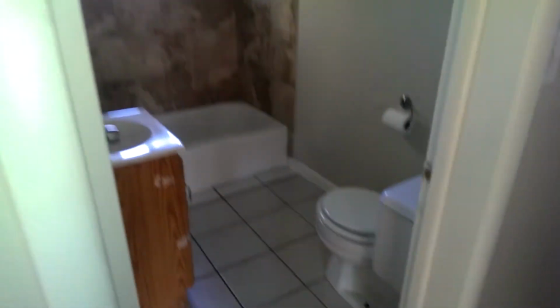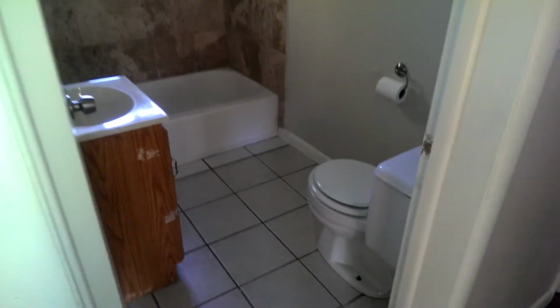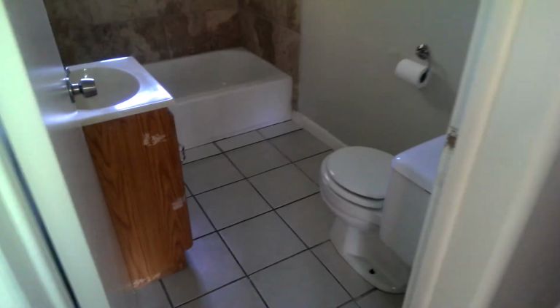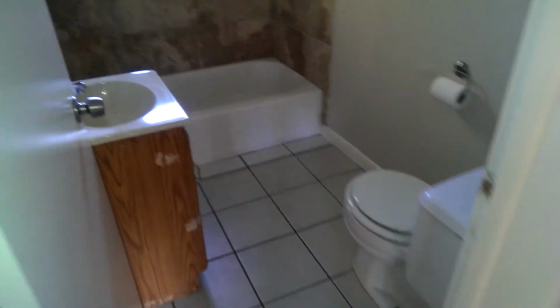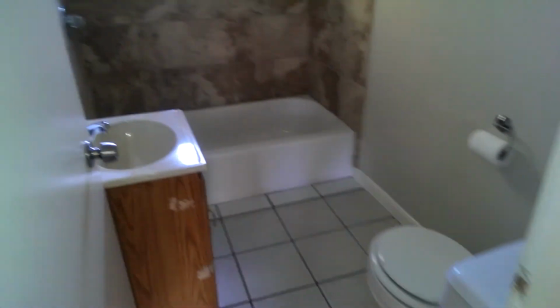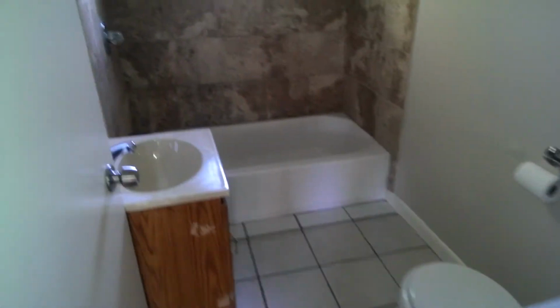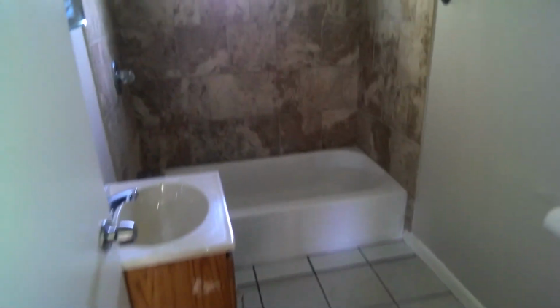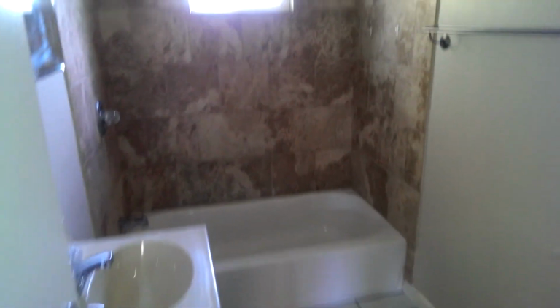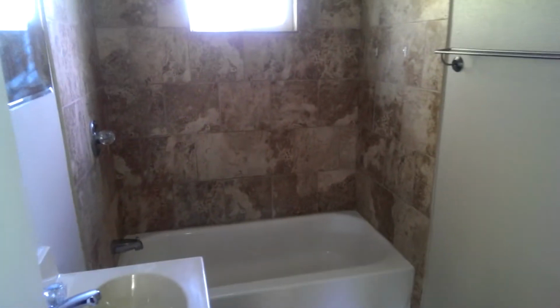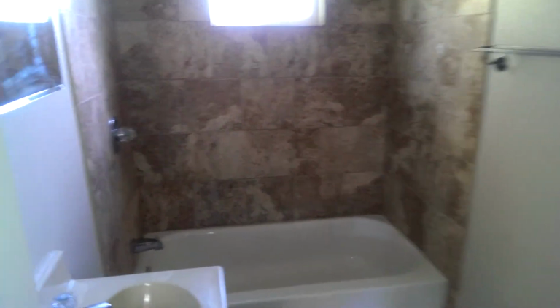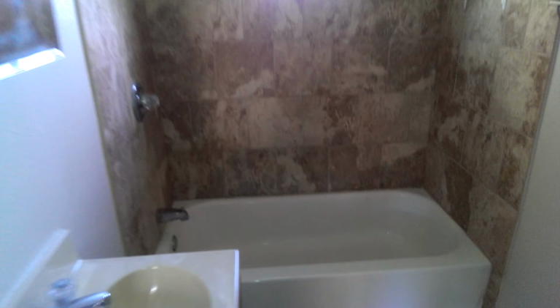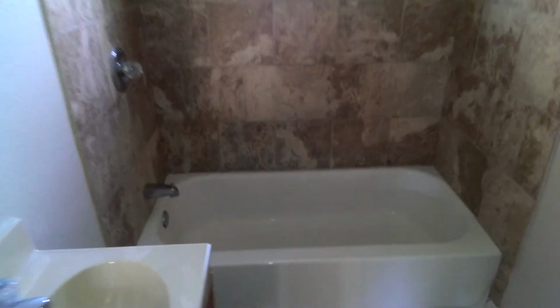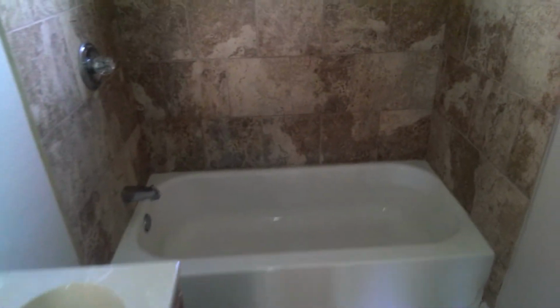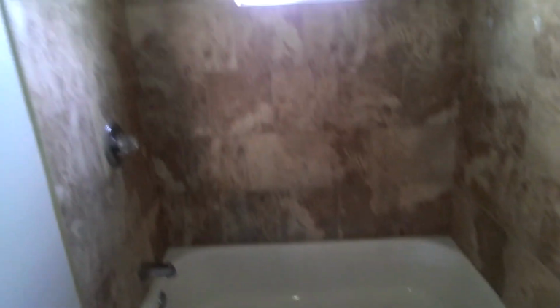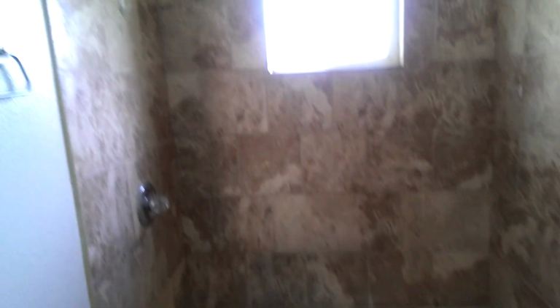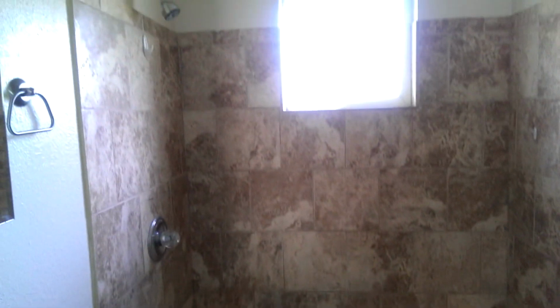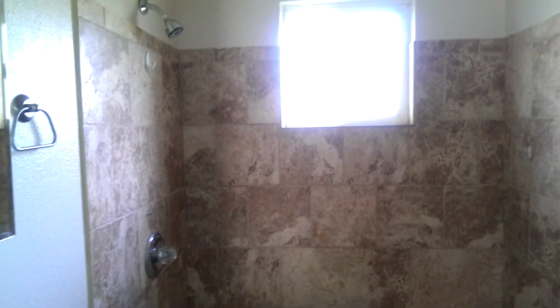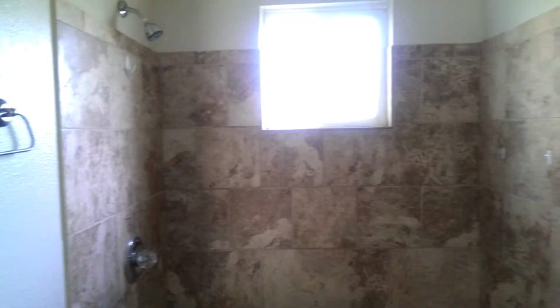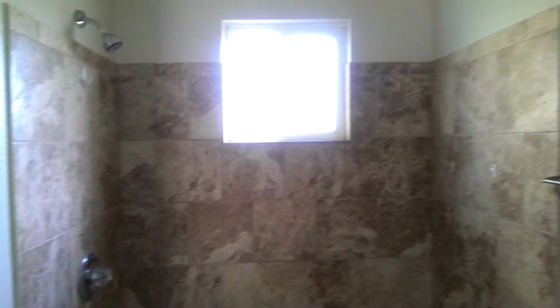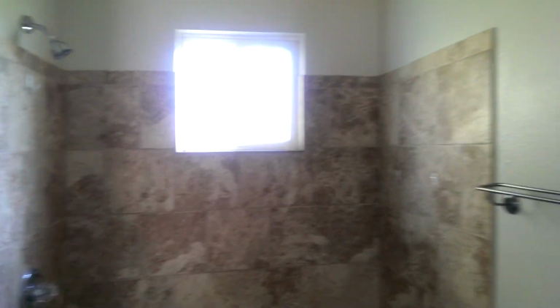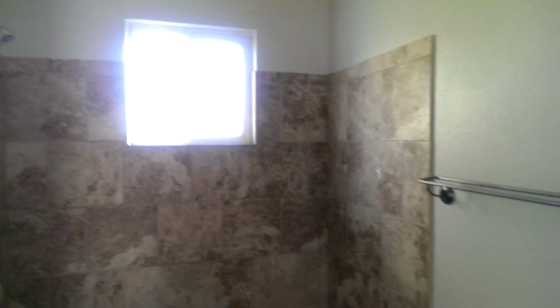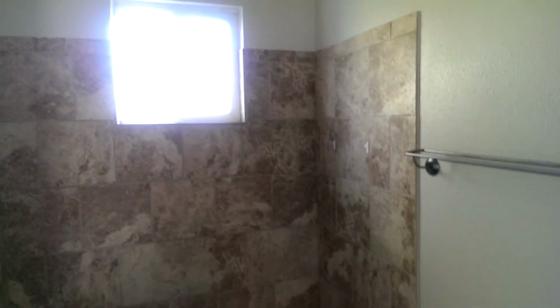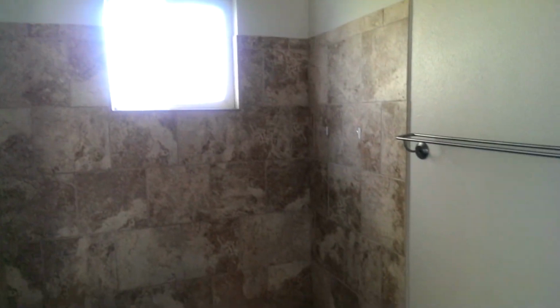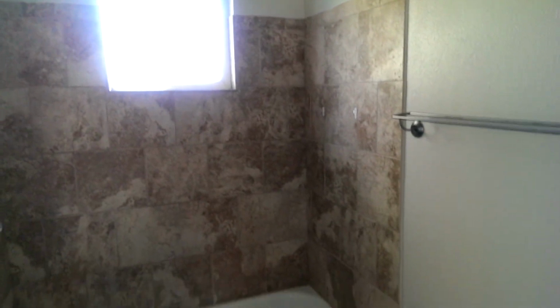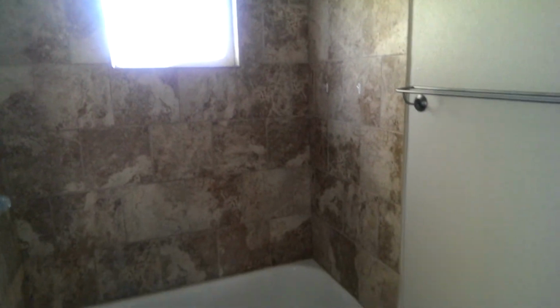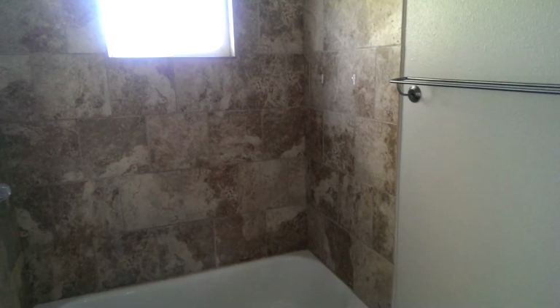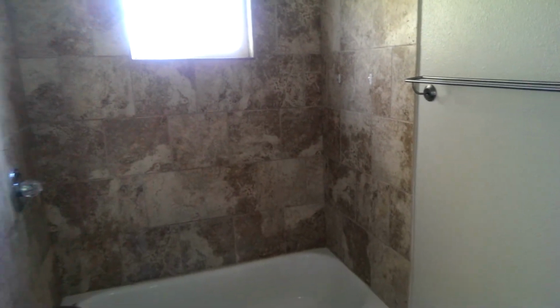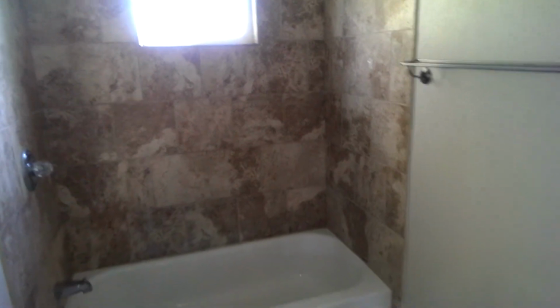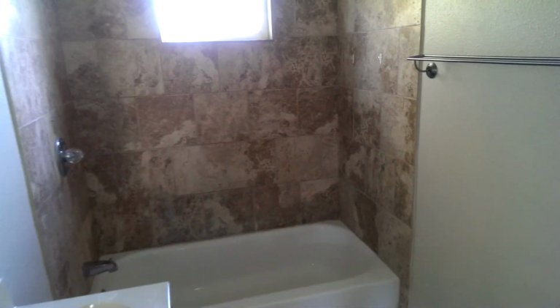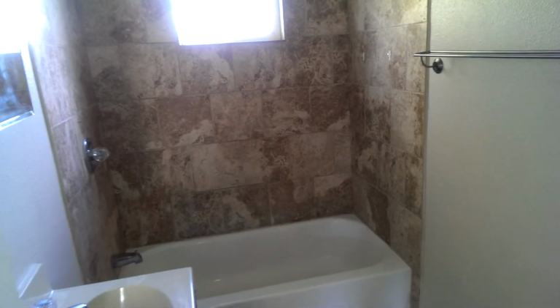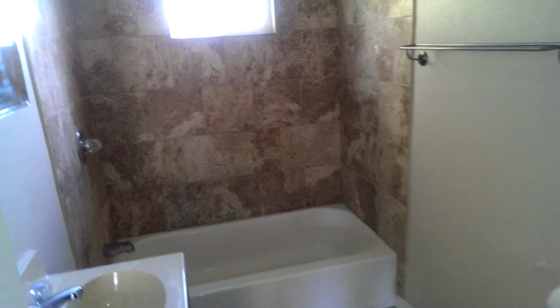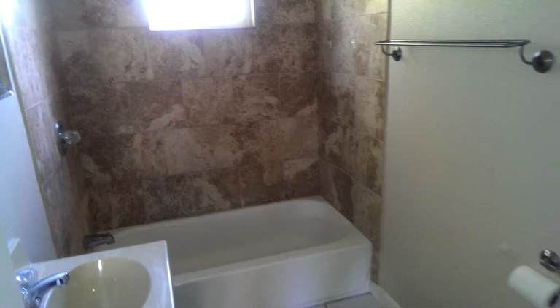Tile flooring here in the bathroom, and a newer tub and tile surround here in the bathroom.